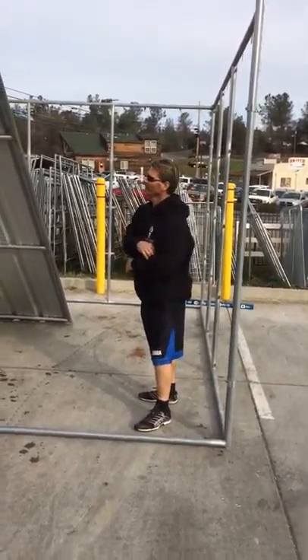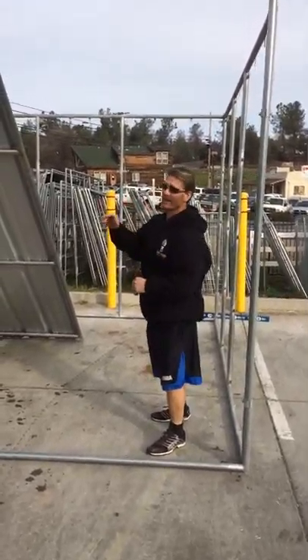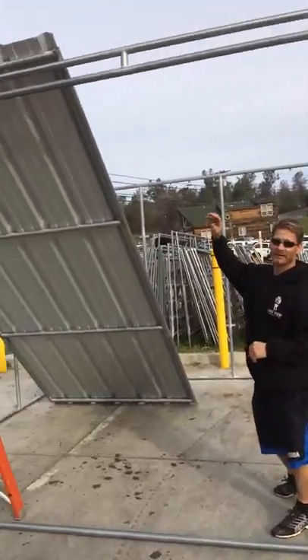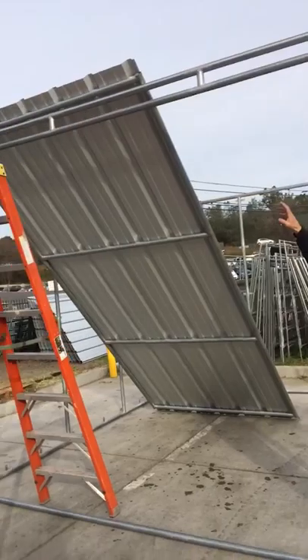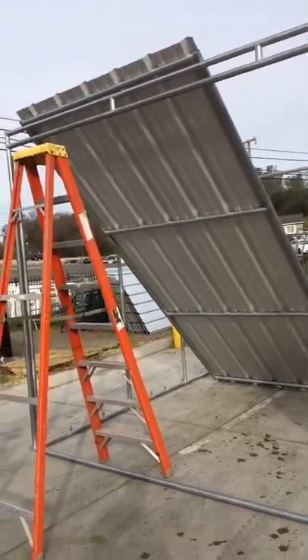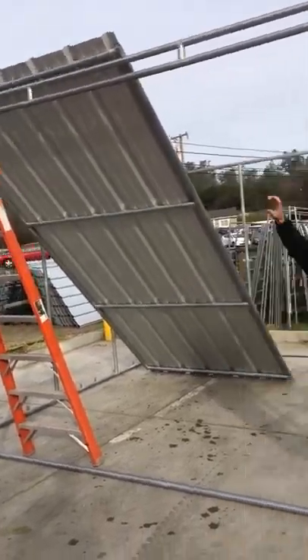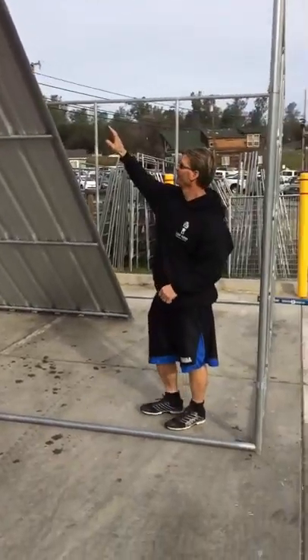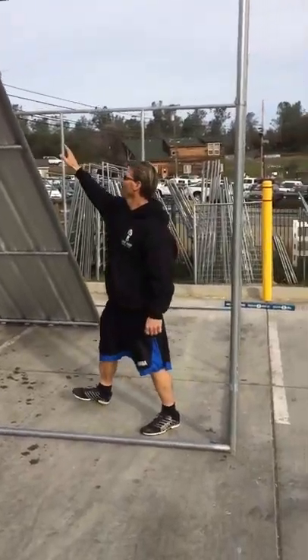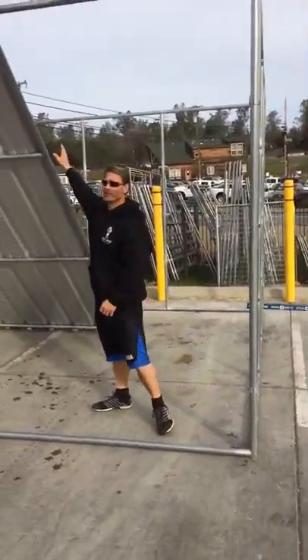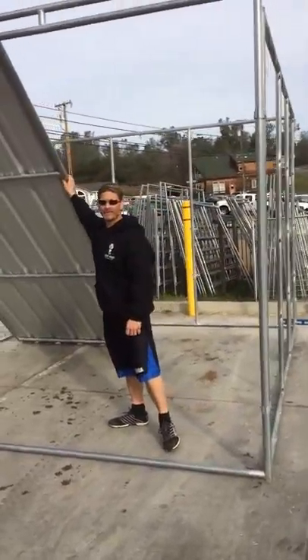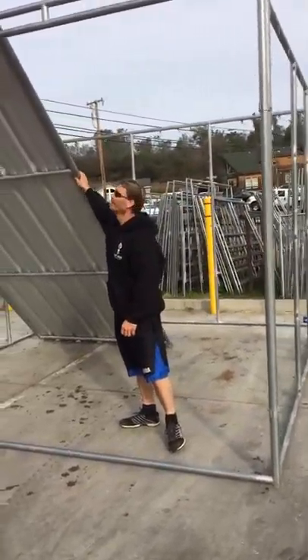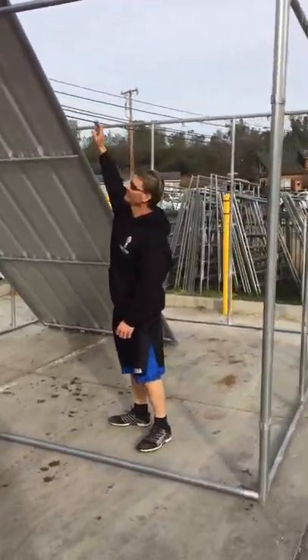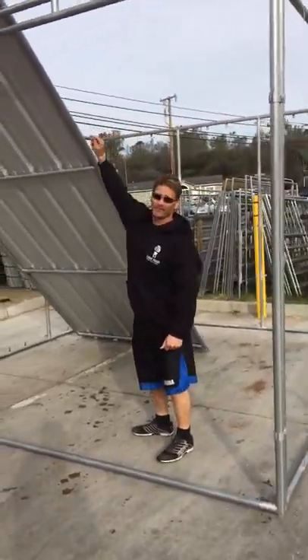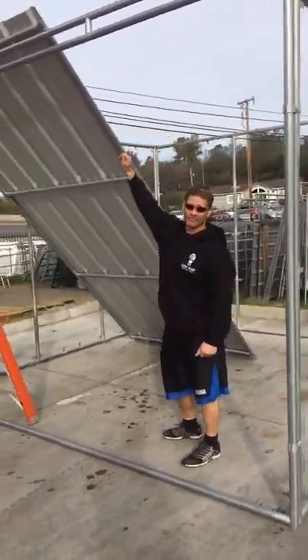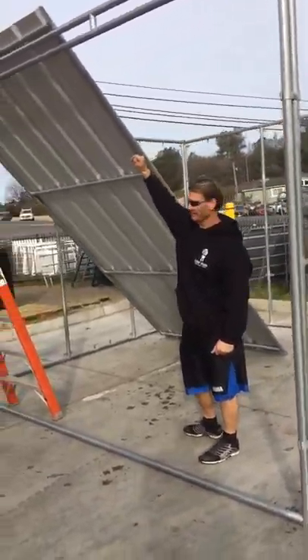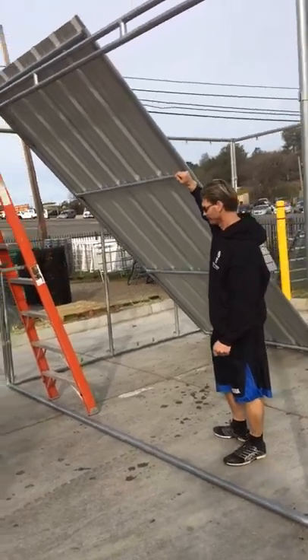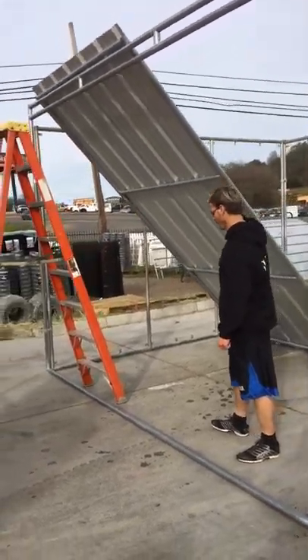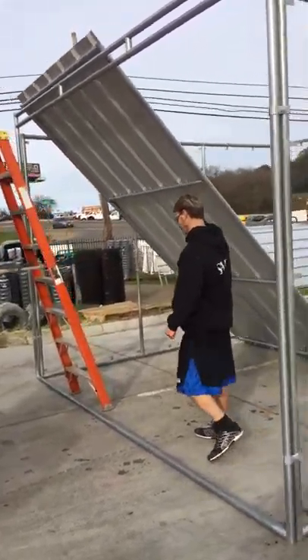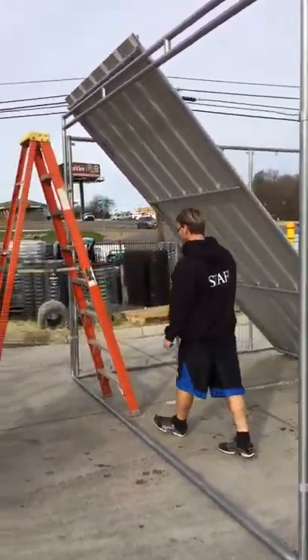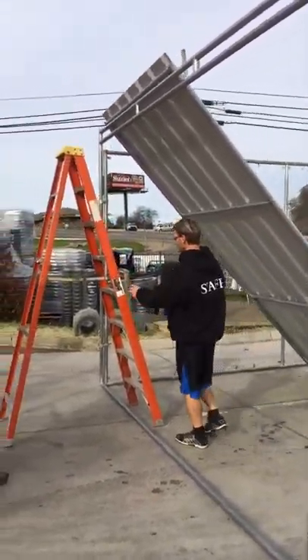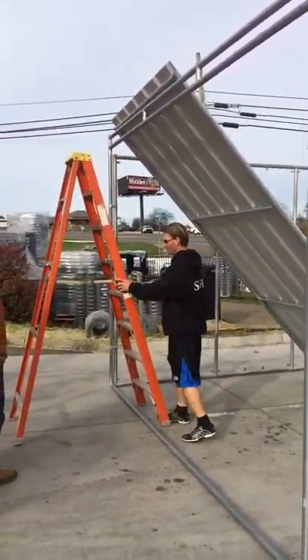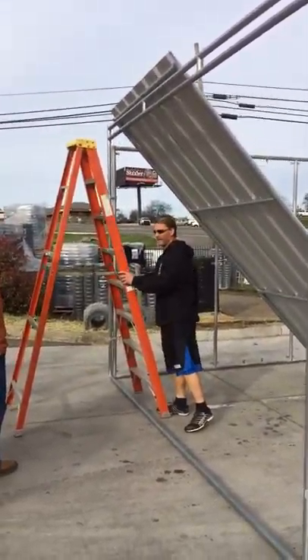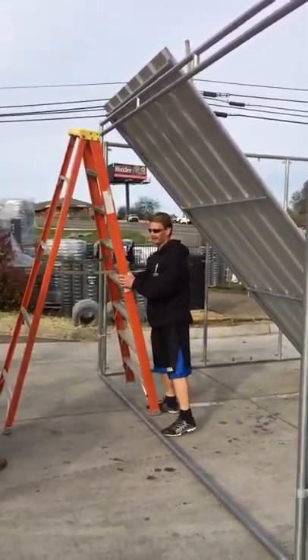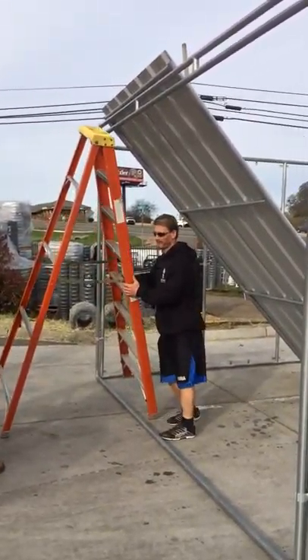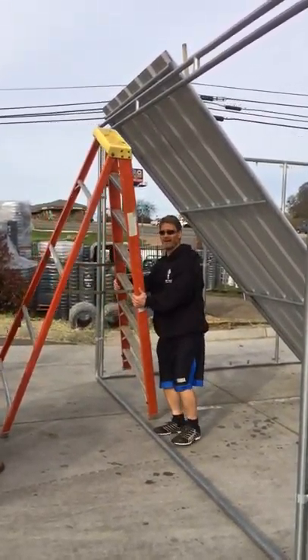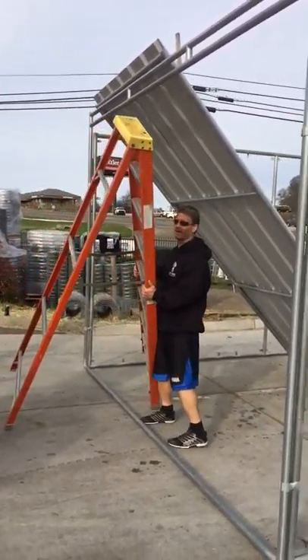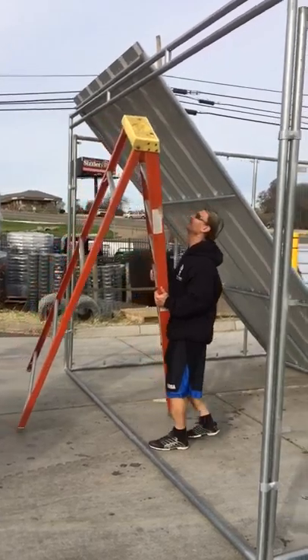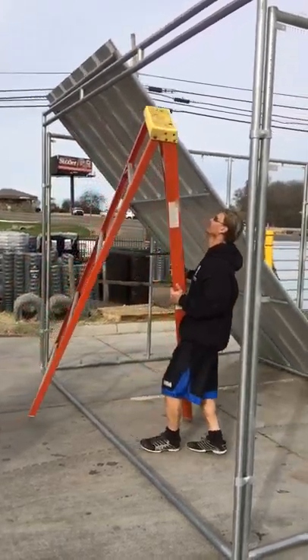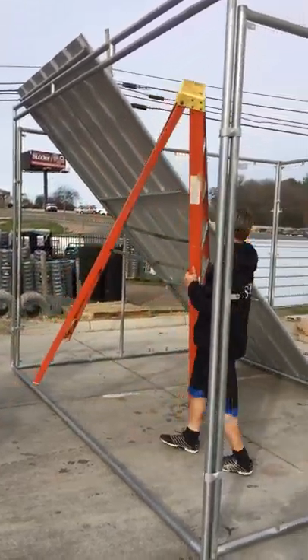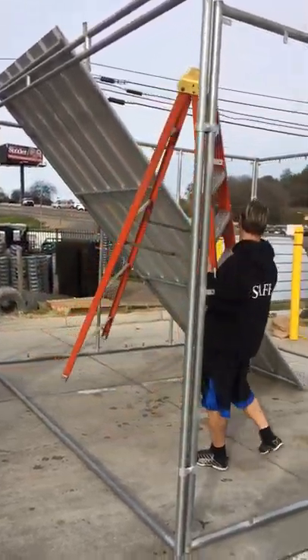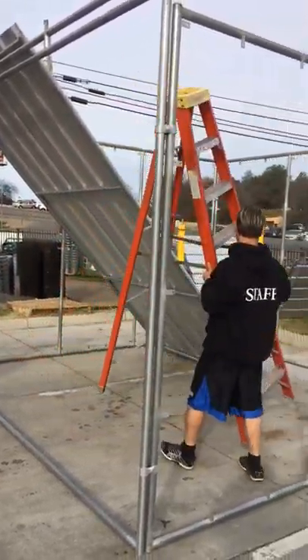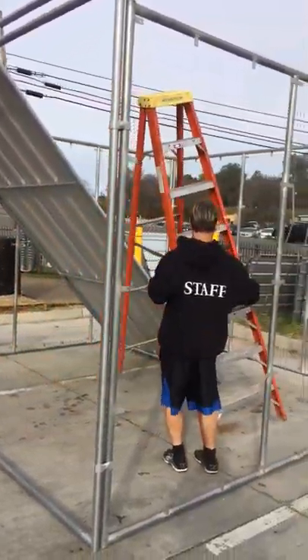So here we have the section of the one roof, non-overlap, resting on the front of the truss. We're going to take the ladder now to condition it for the rear here.